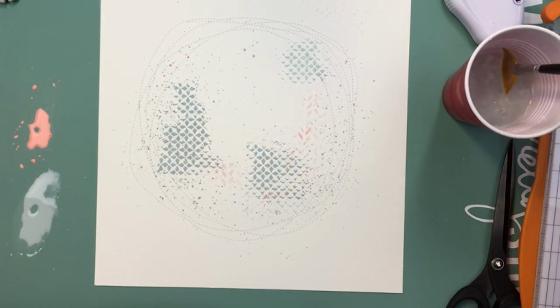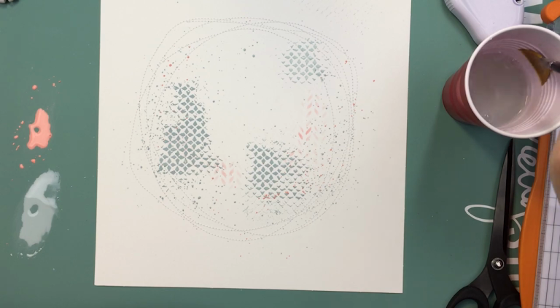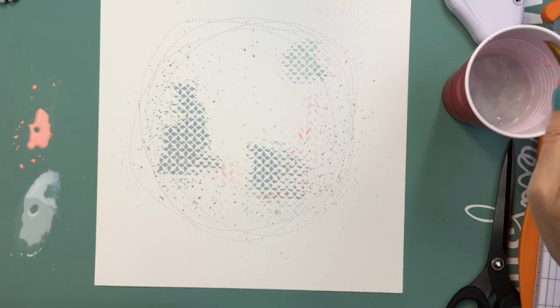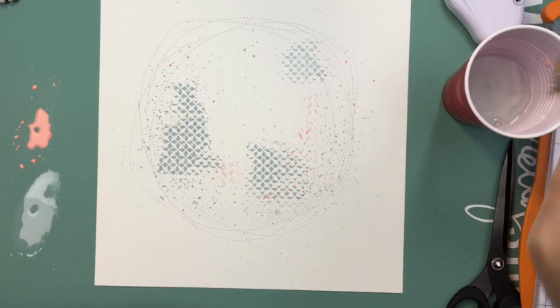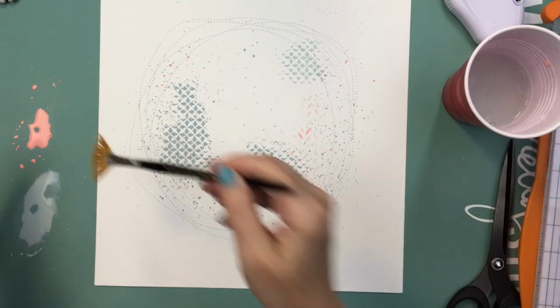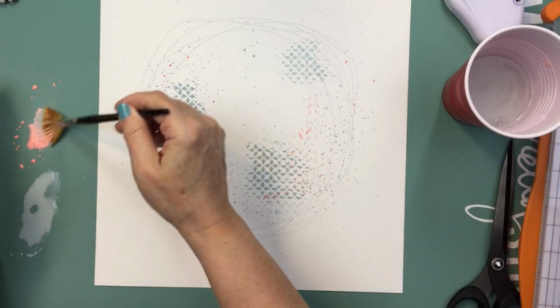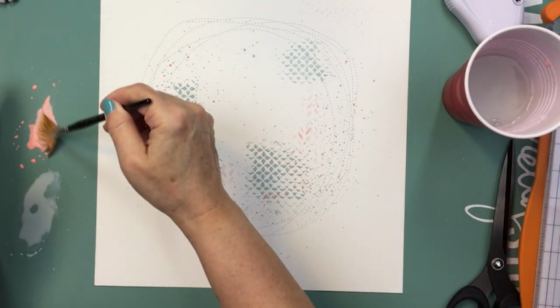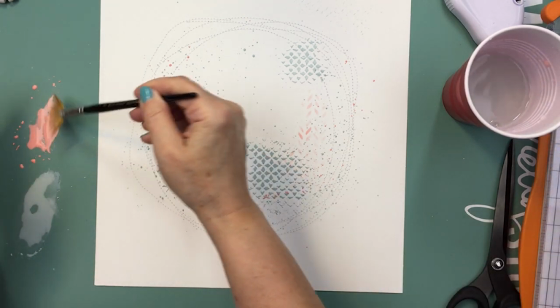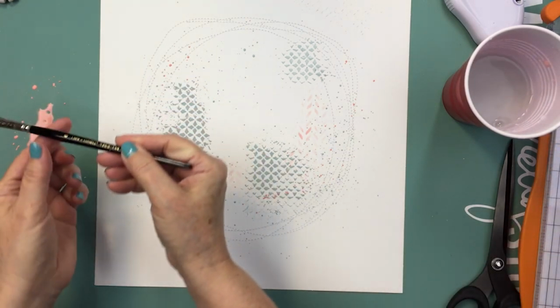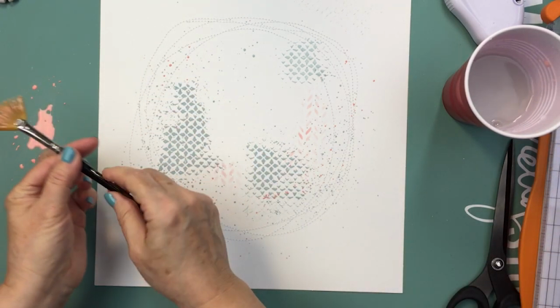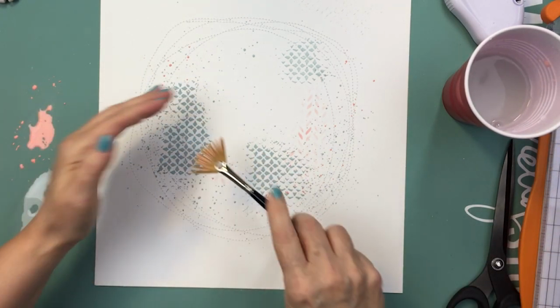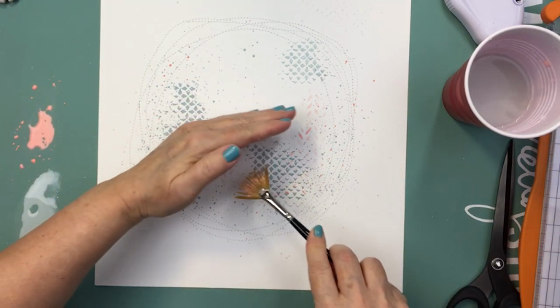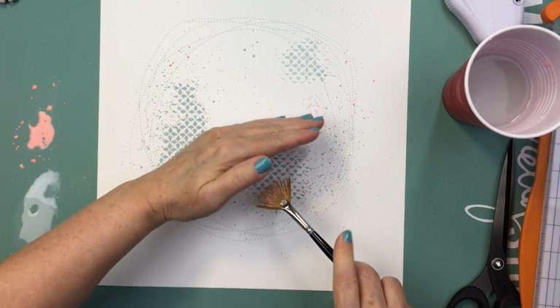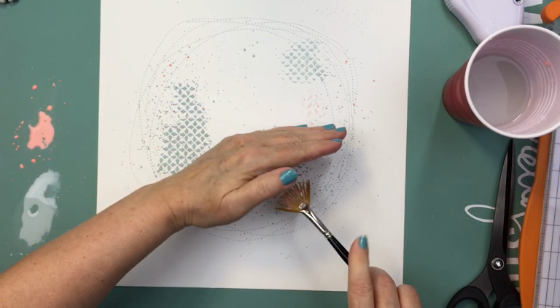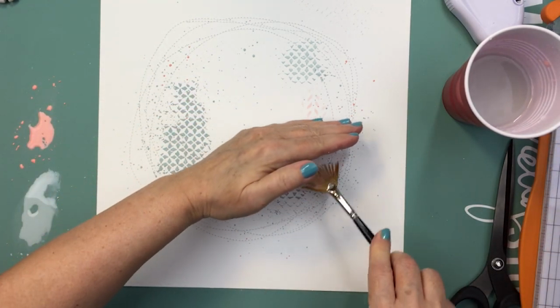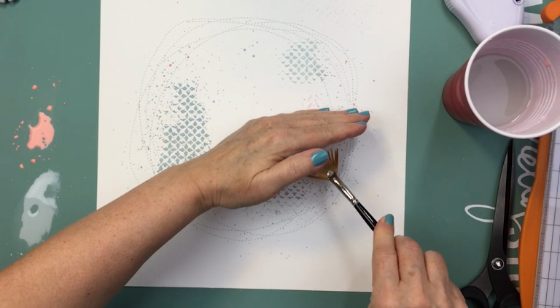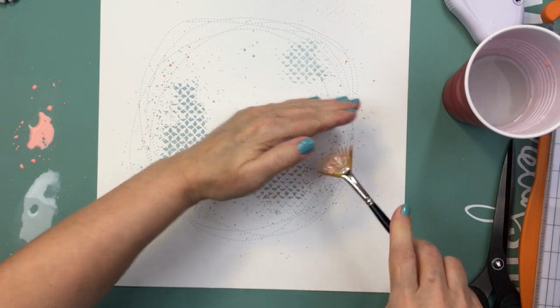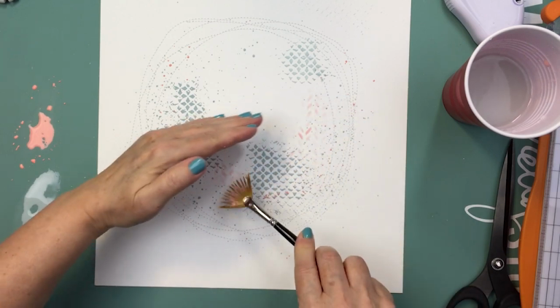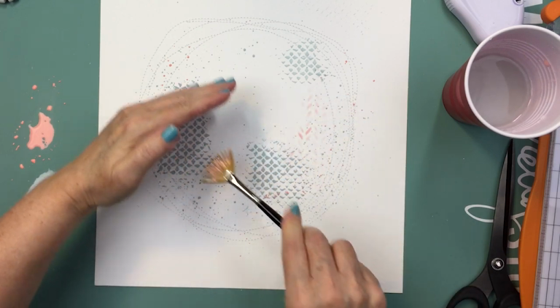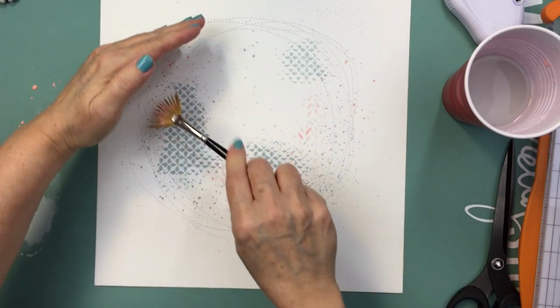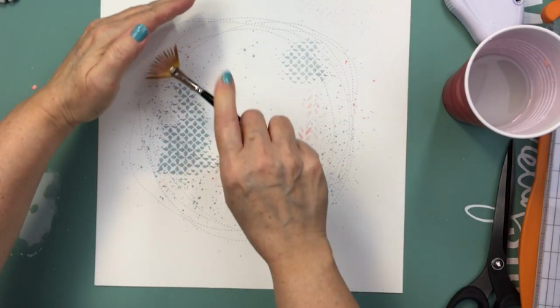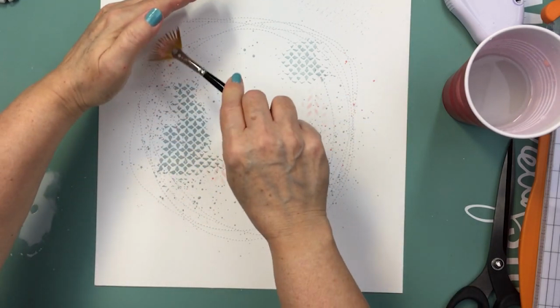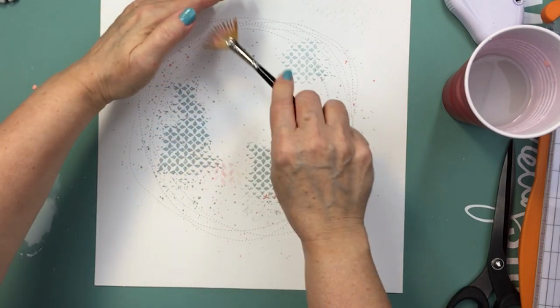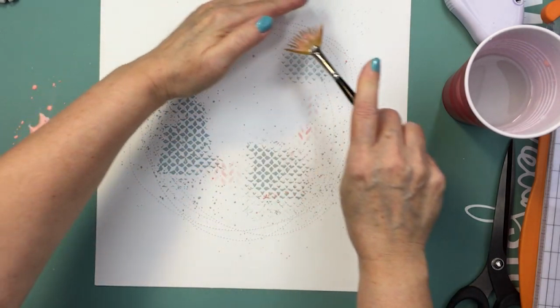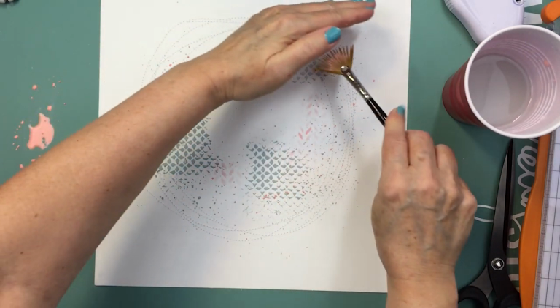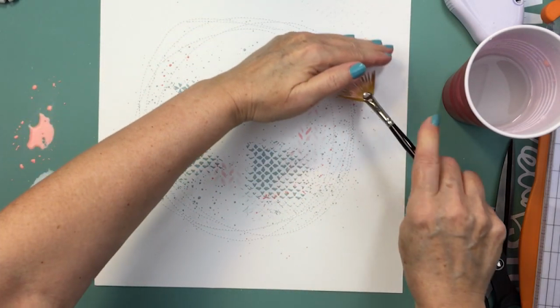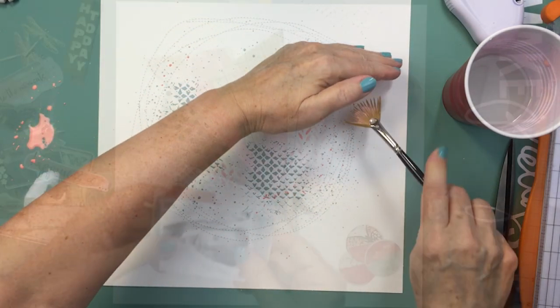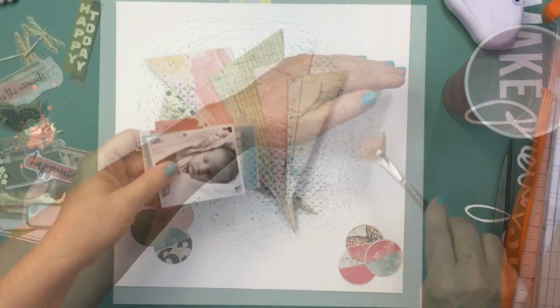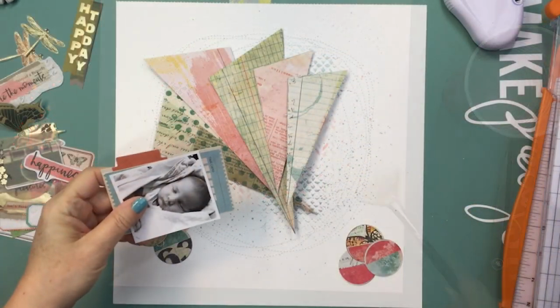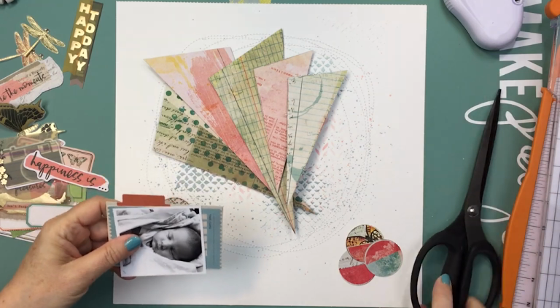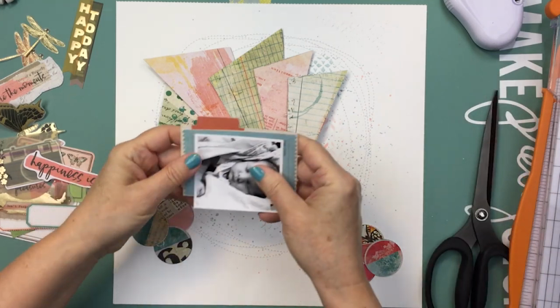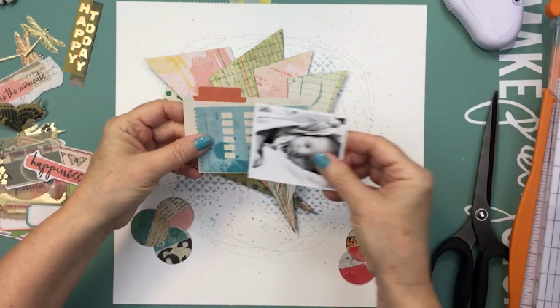Here I'm finishing up the splatters, again with saltwater taffy, just going for a nice subtle splatter on the layout to create a little bit of detail and texture.